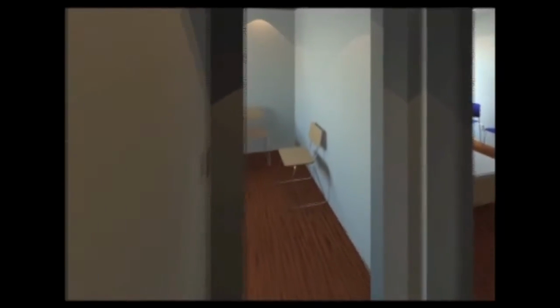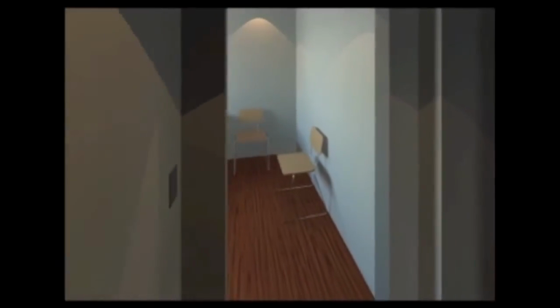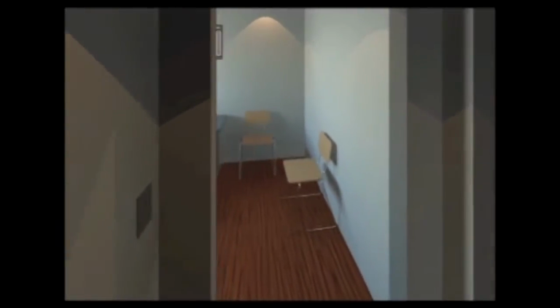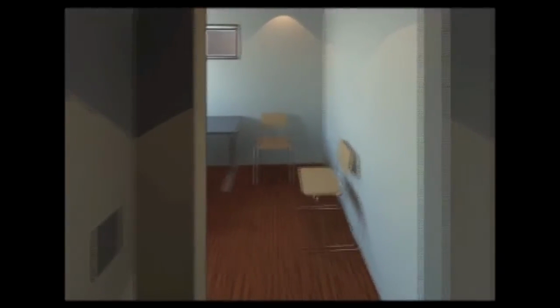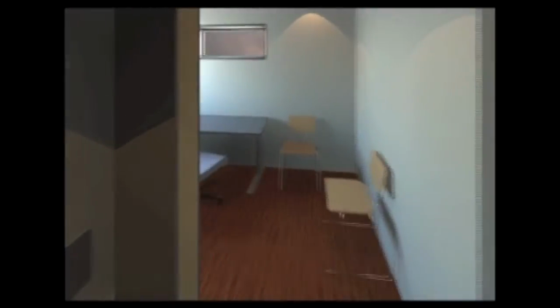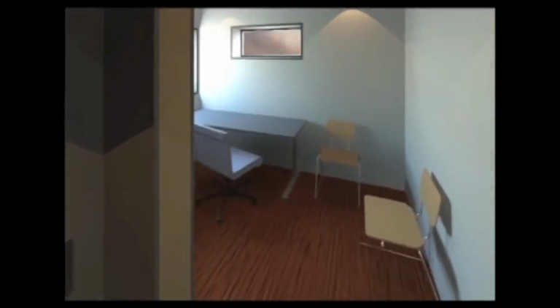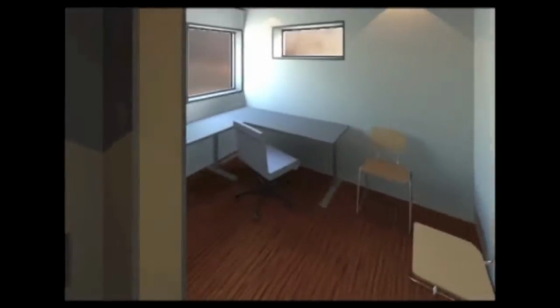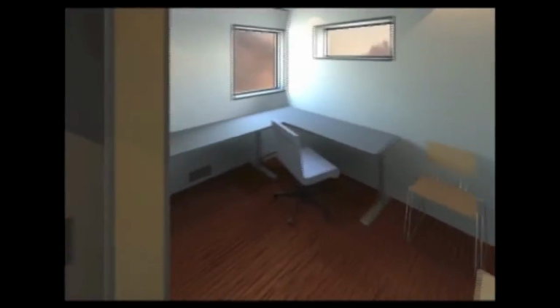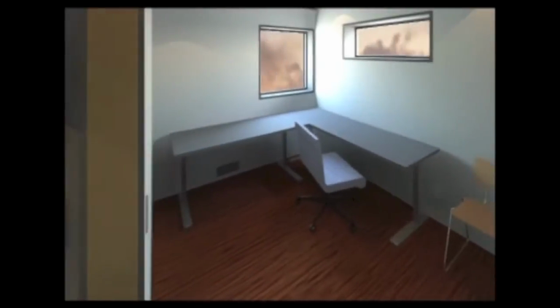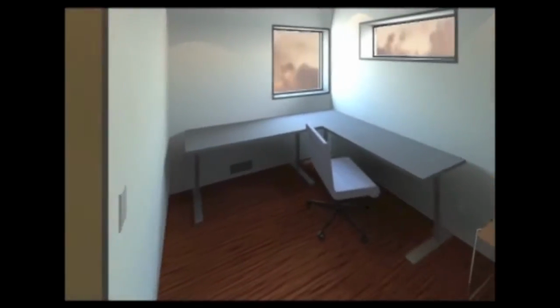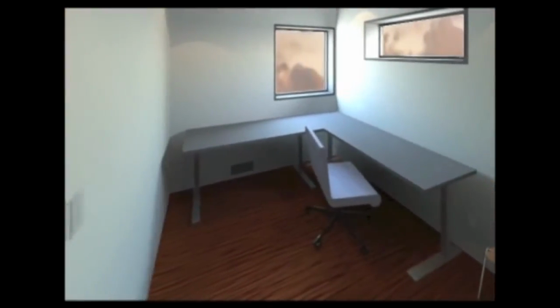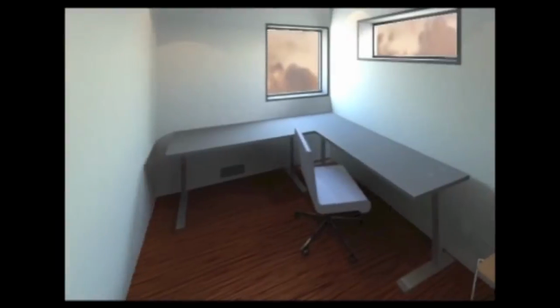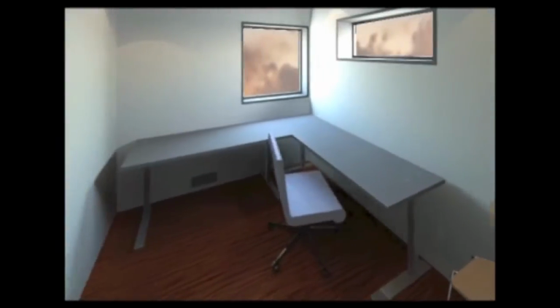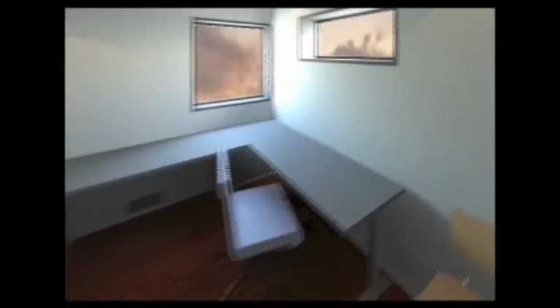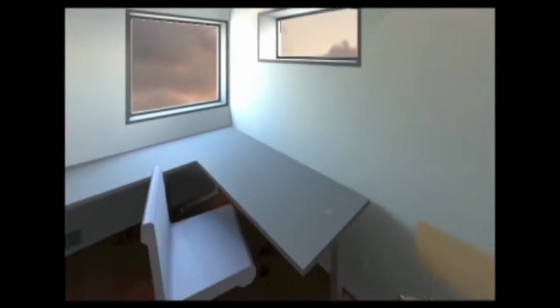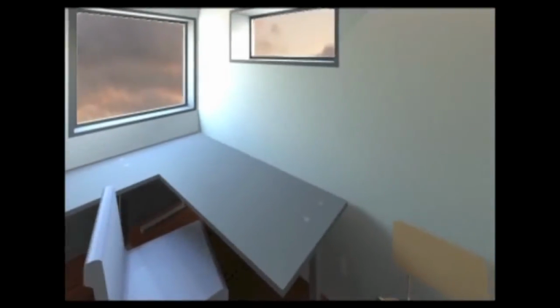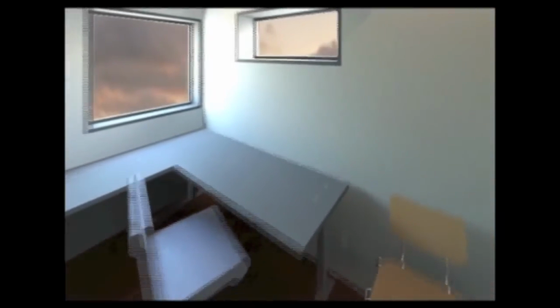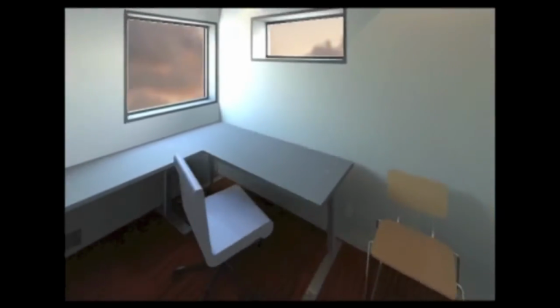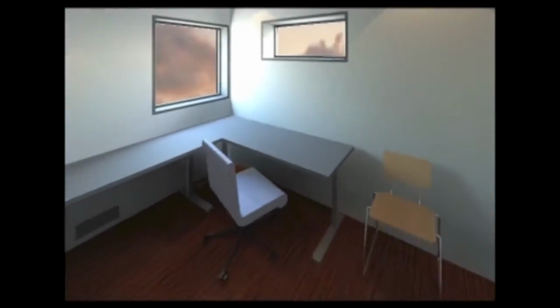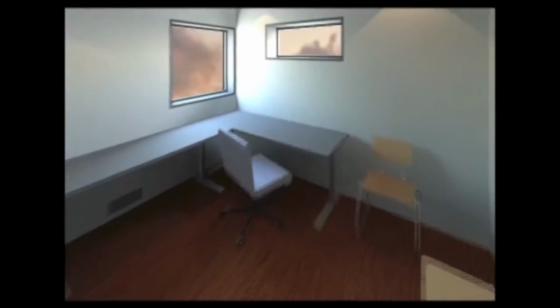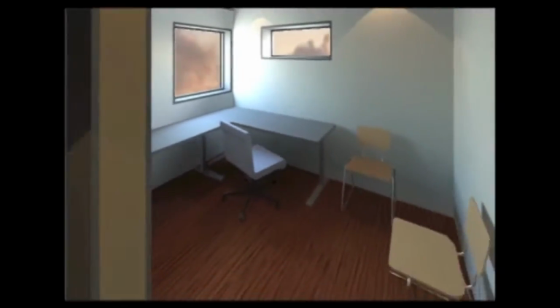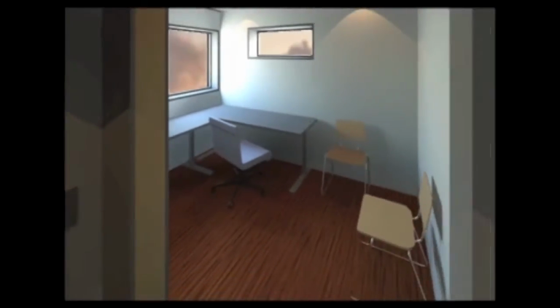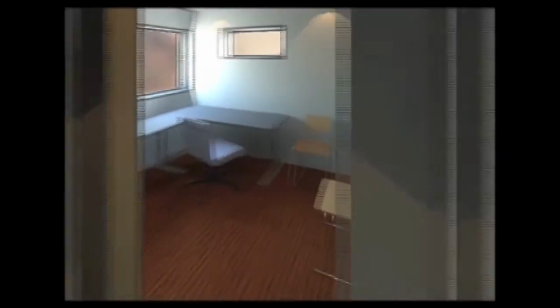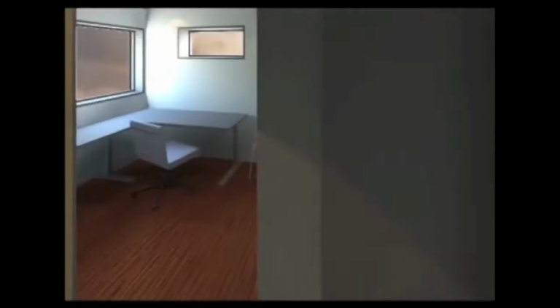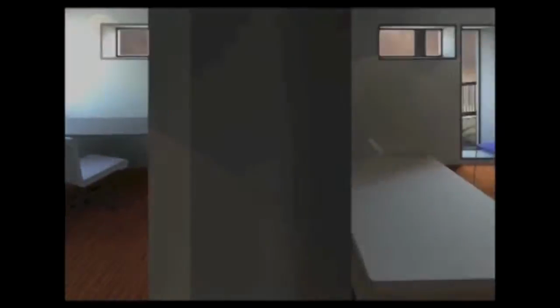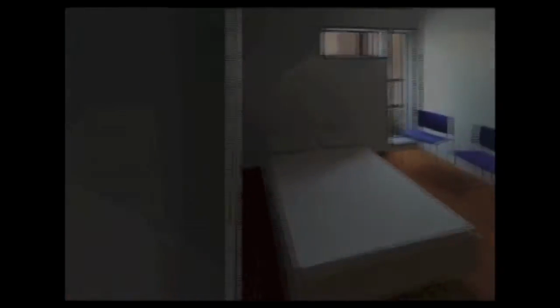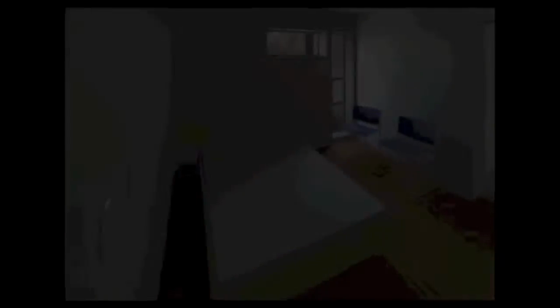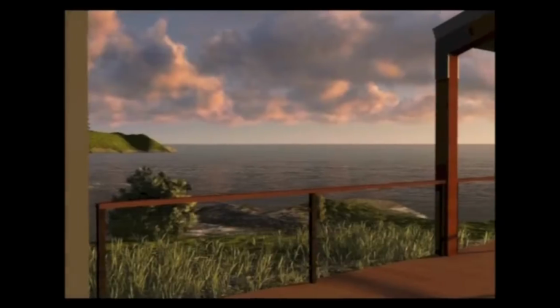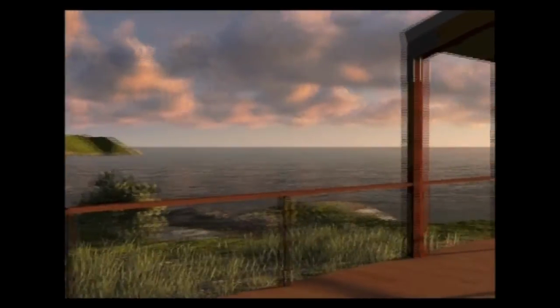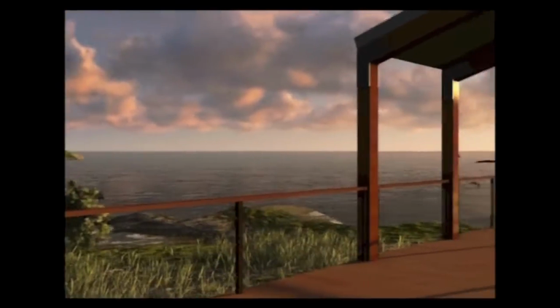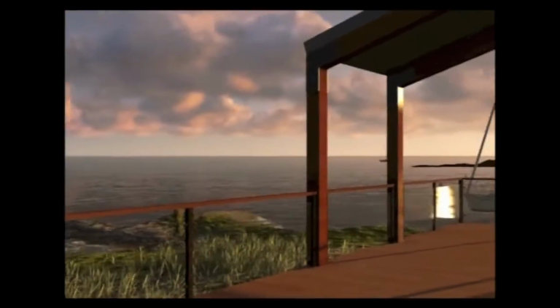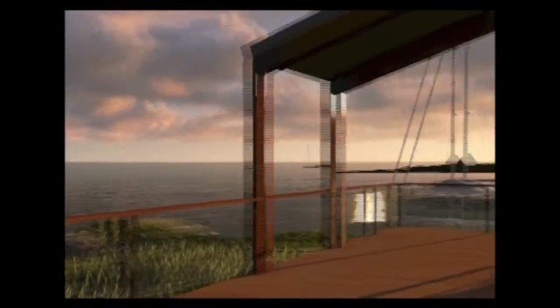The multi-use room features a desk and office space which transform into a bed for children or guests. The master bedroom is complete with storage space and access to the south deck, which has plenty of space for entertaining in the summertime.